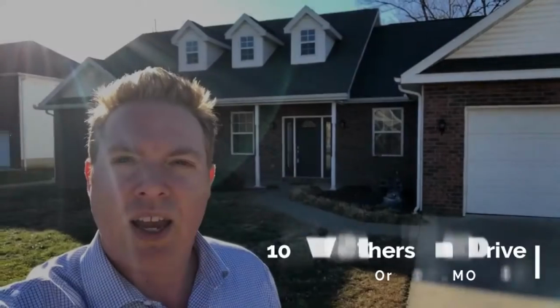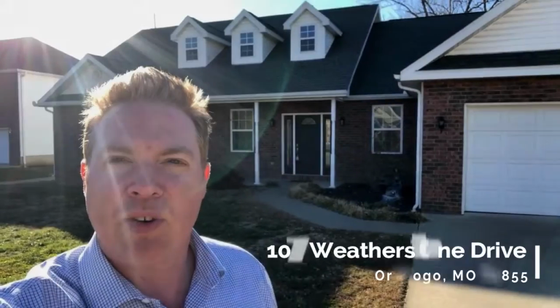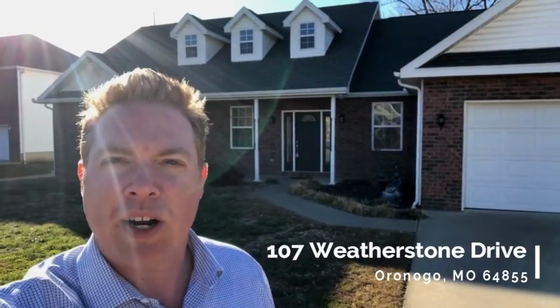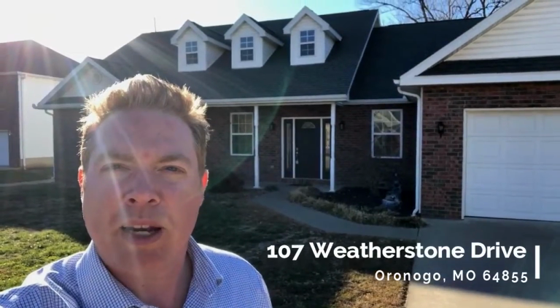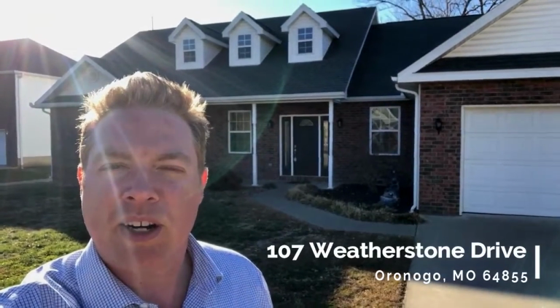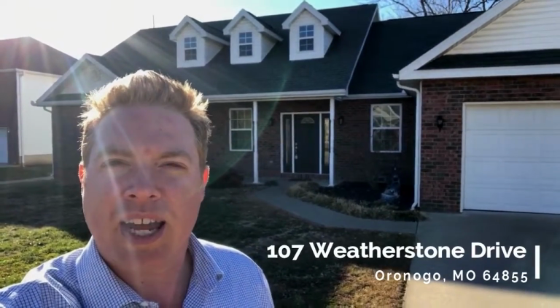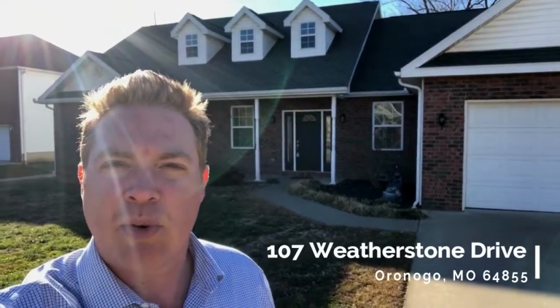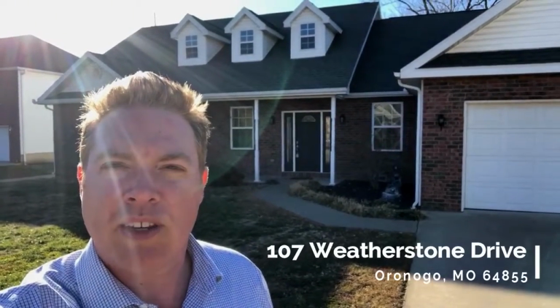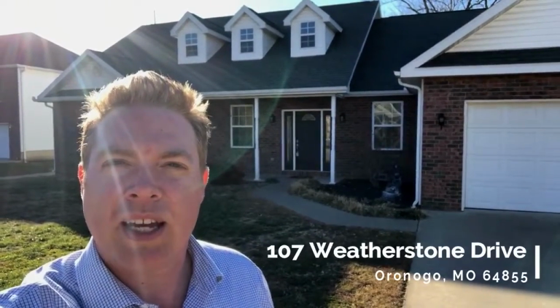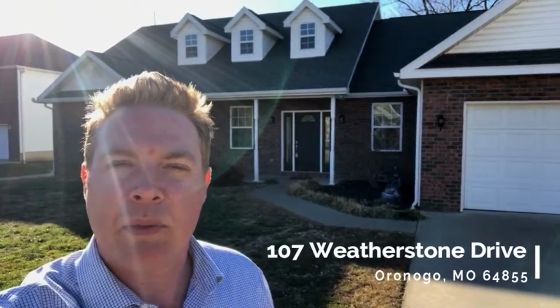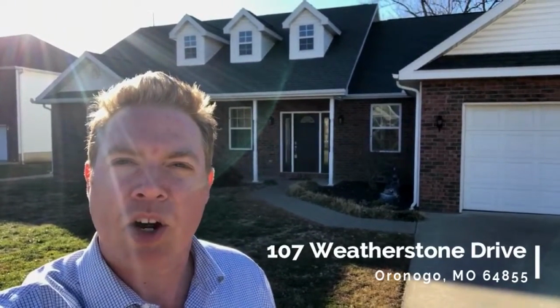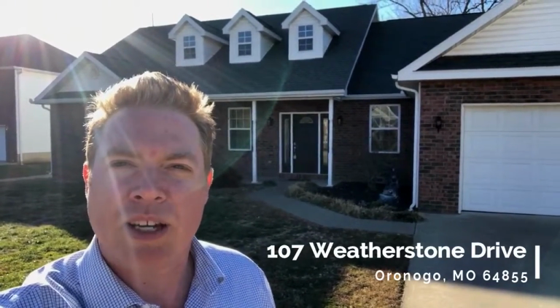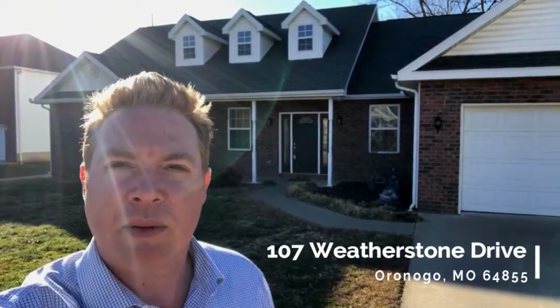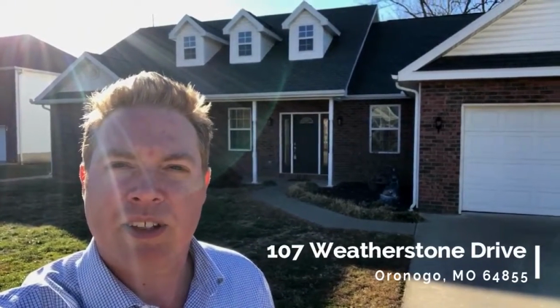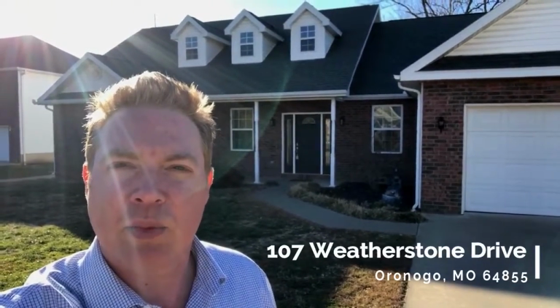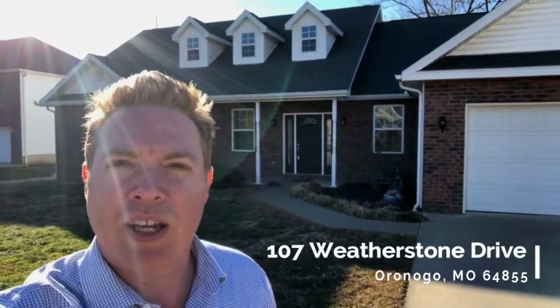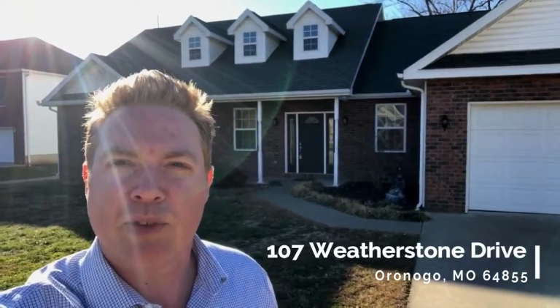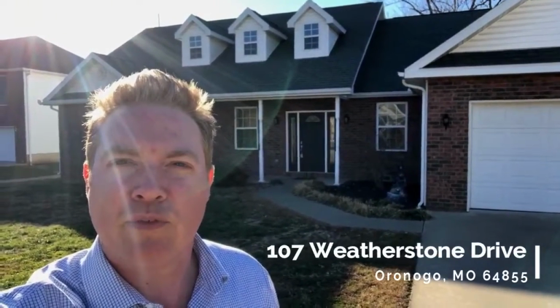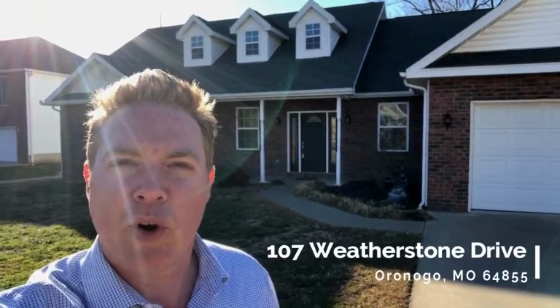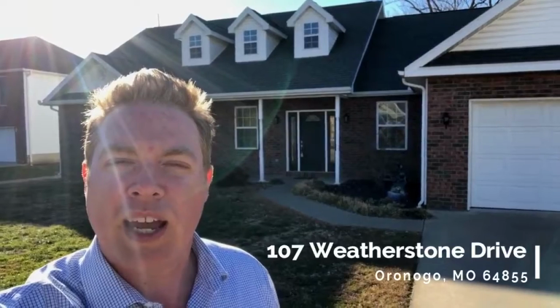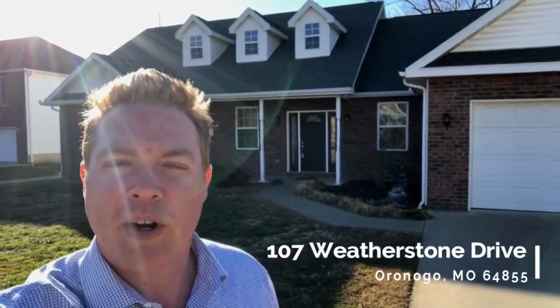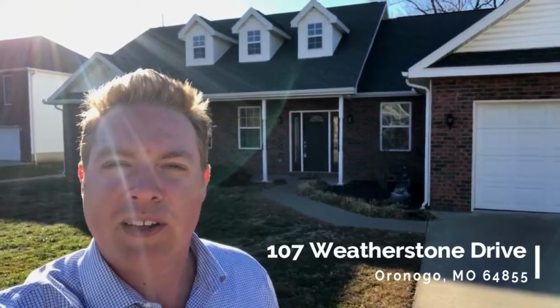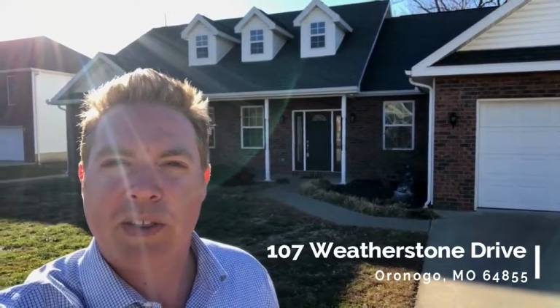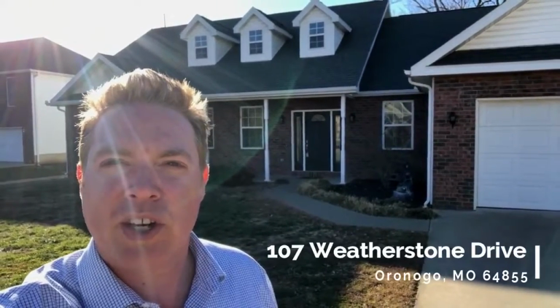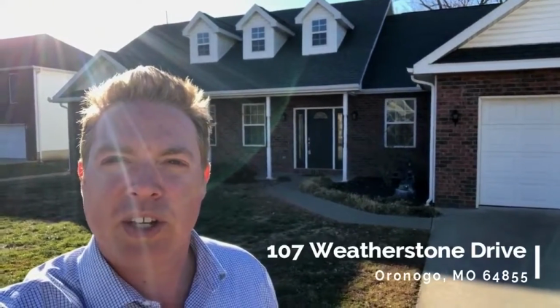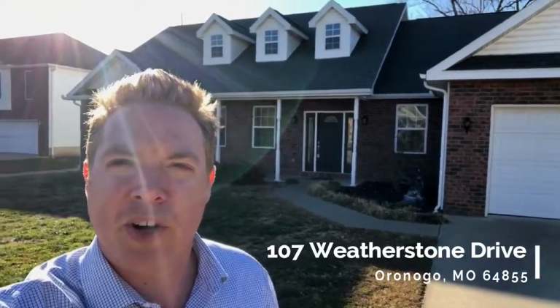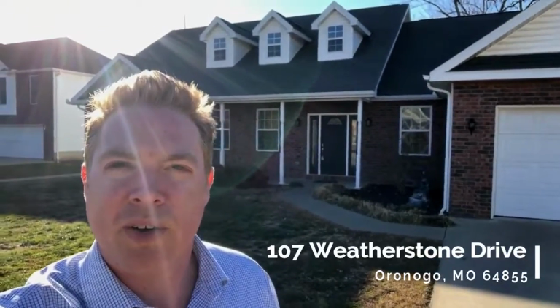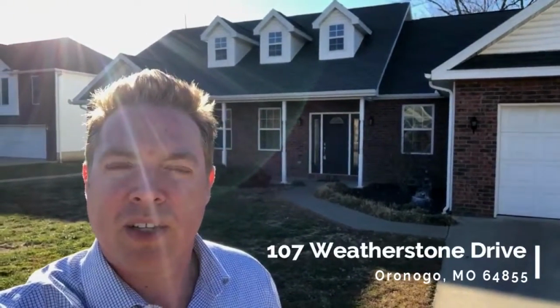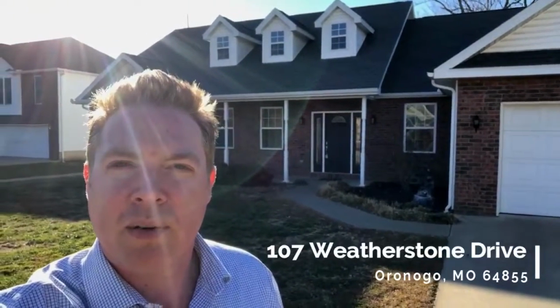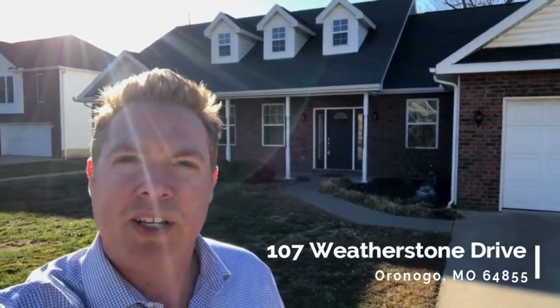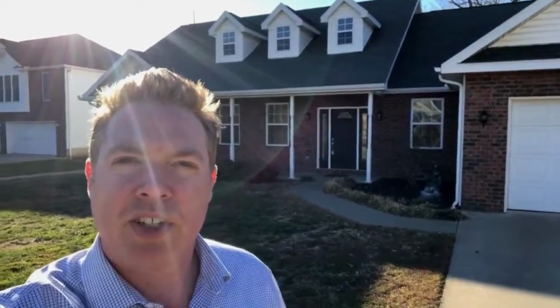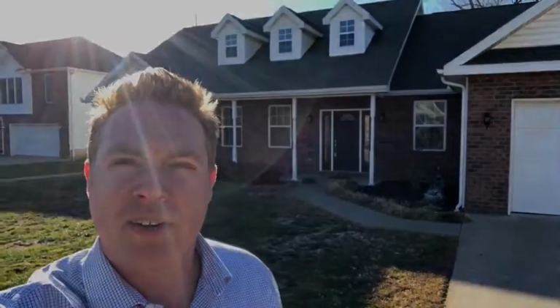Hey everyone, Eric Platinum here. Just wanted to give you a heads up about an open house that I'm having this weekend from 2 to 4 at 107 Weatherstone in Oronogo. Come on in, I'll show you around.